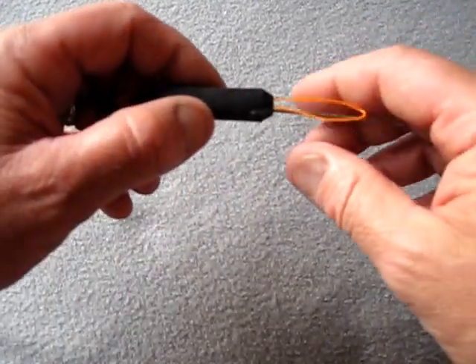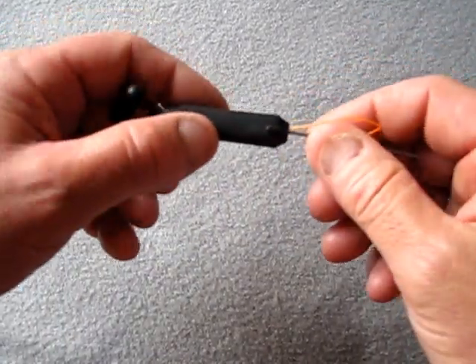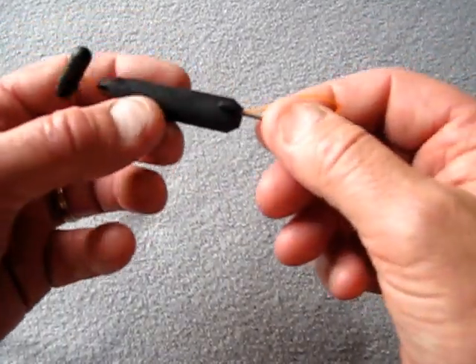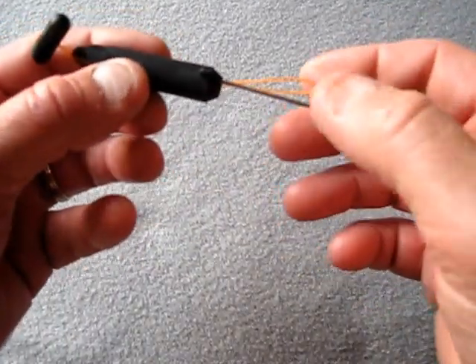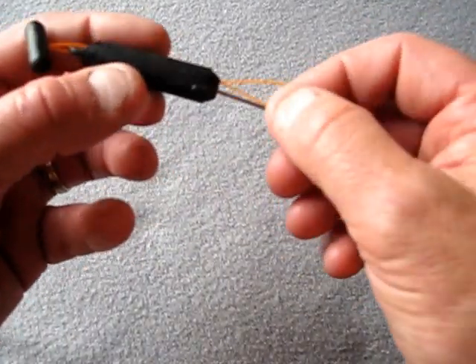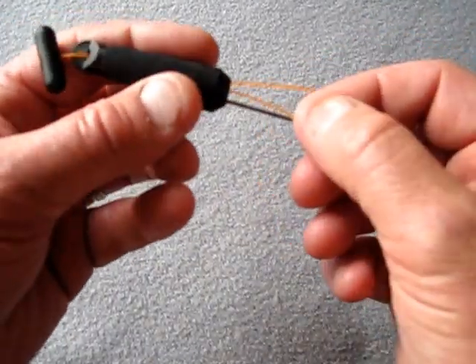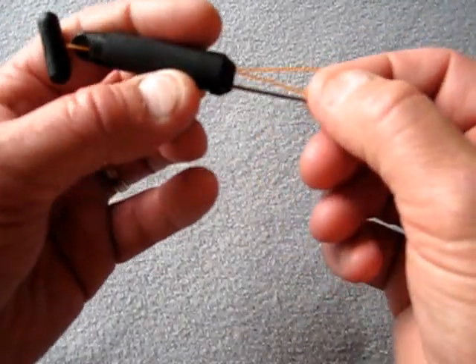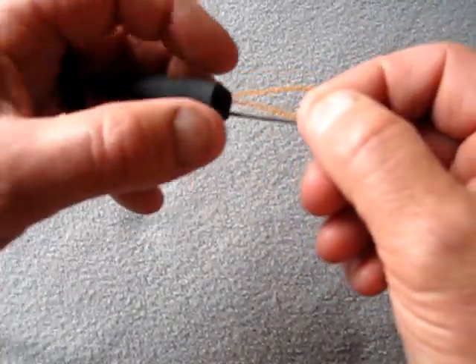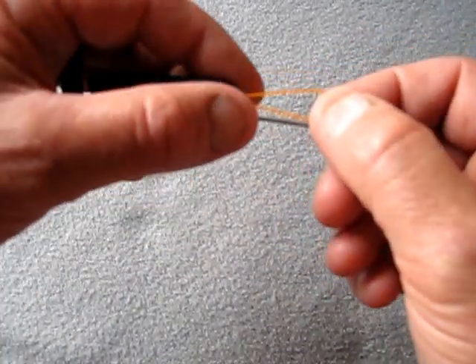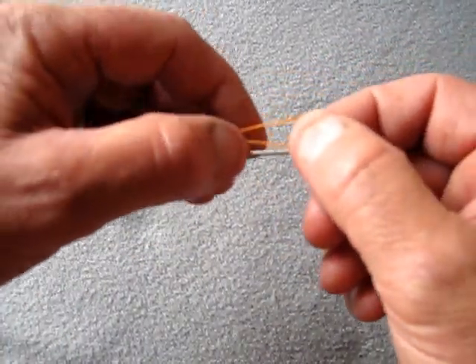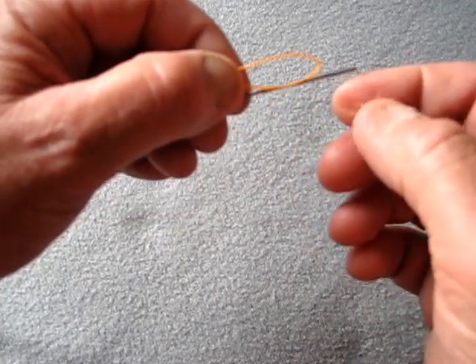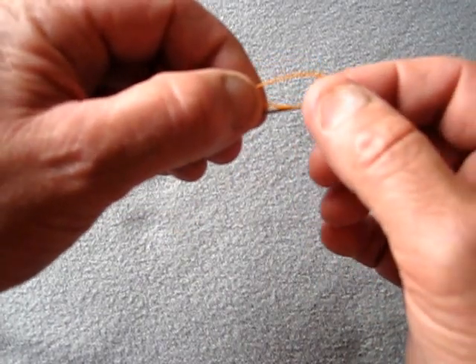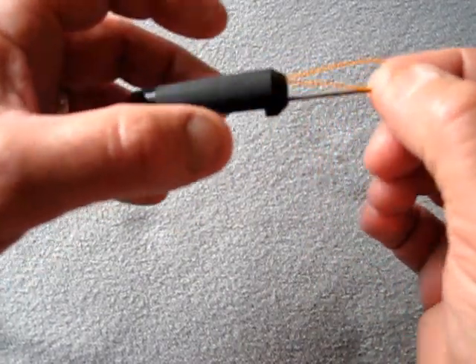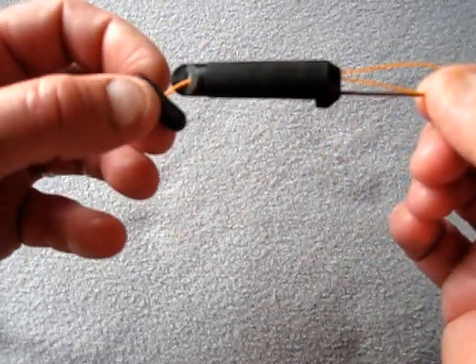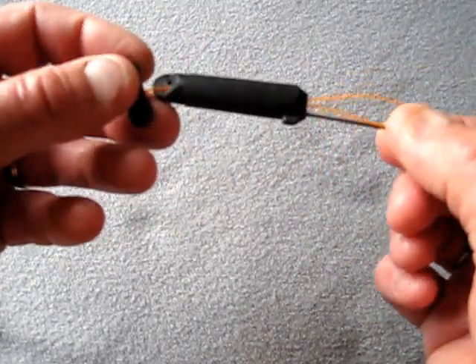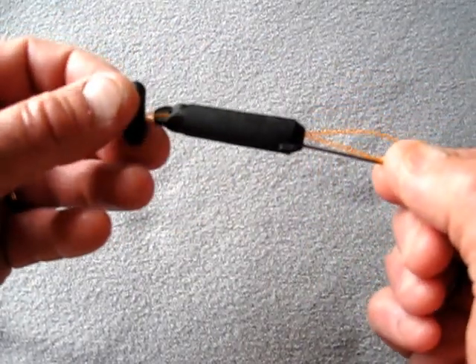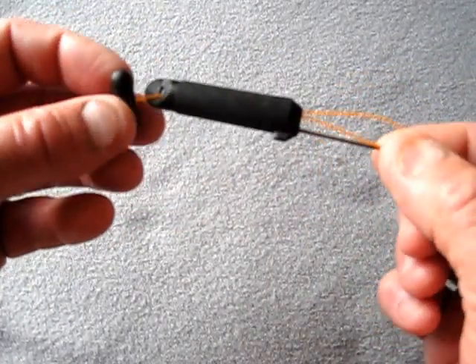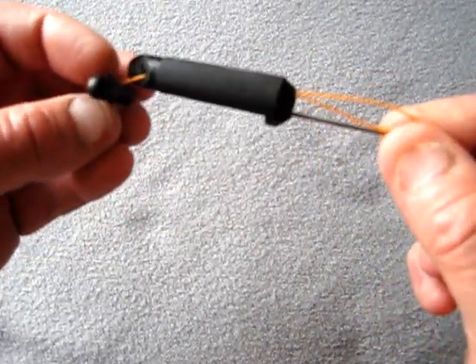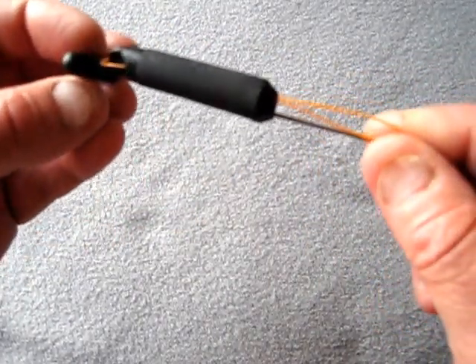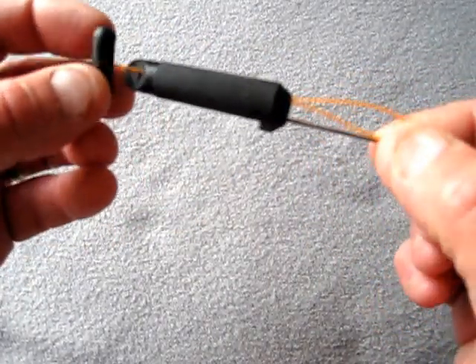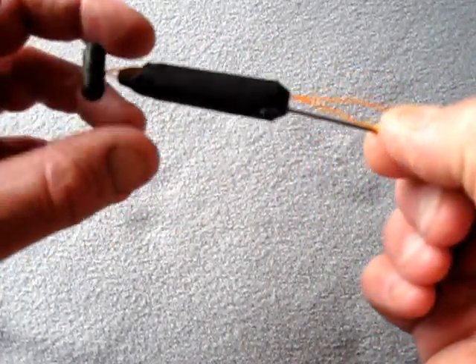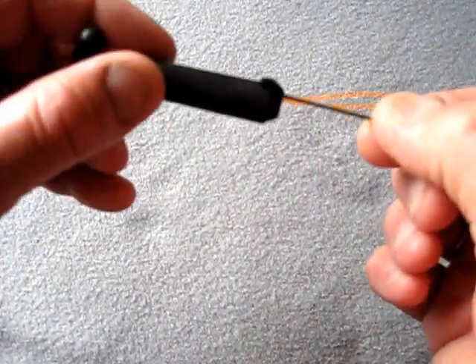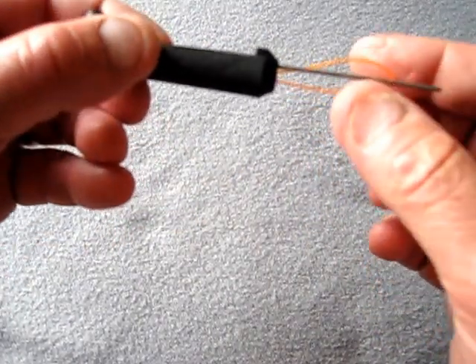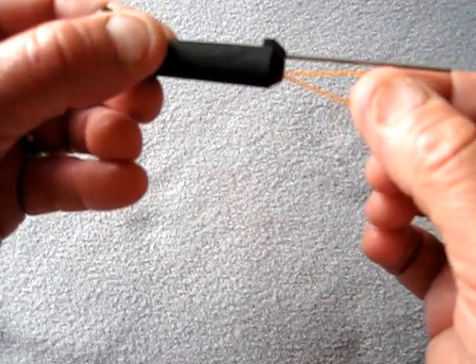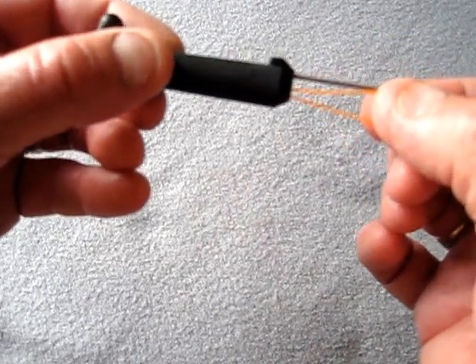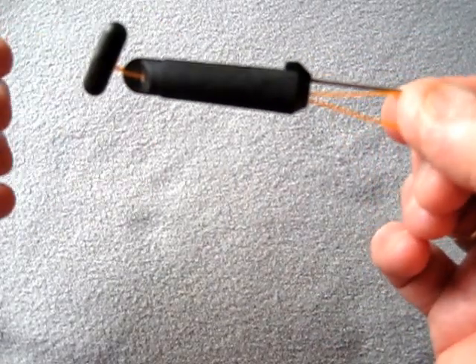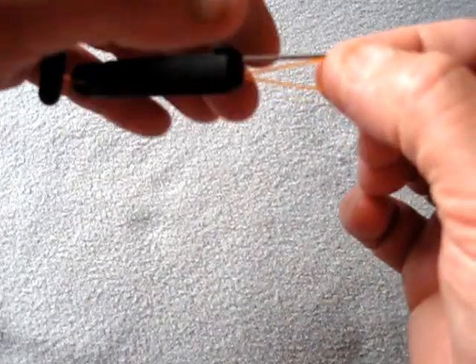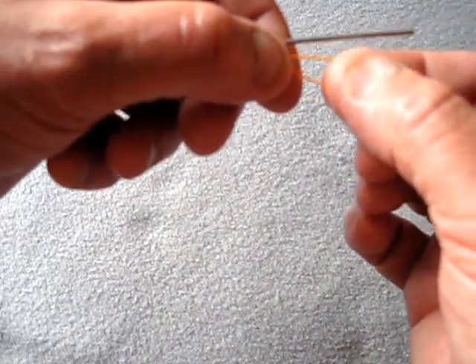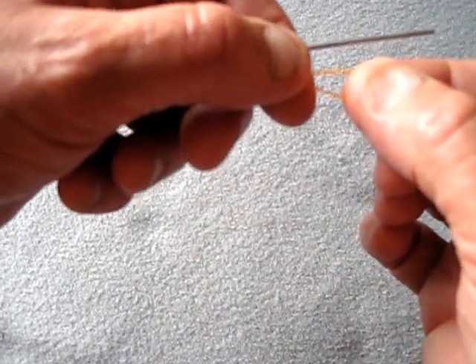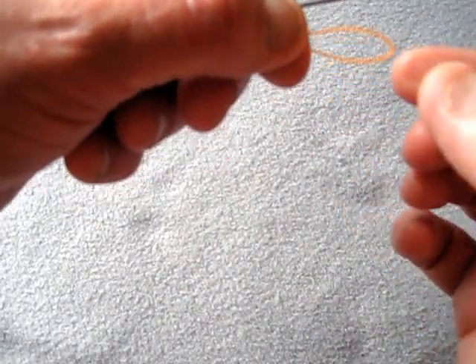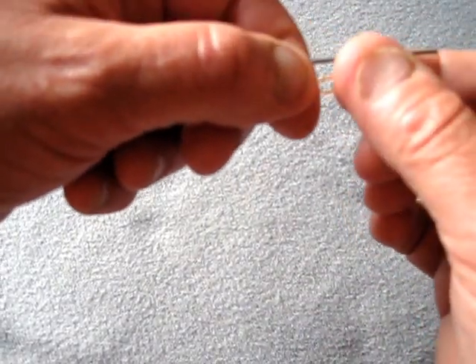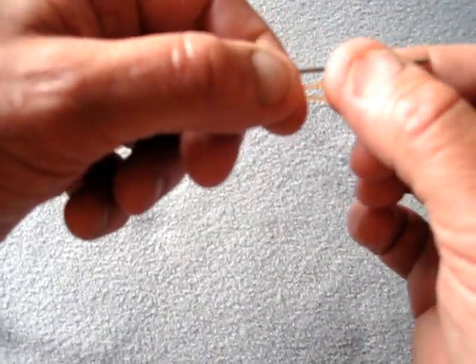Hiya, I'm Dave Brown. I often get asked how you tie stop knots. Now this little tool here is actually produced by Breakaway Tackle and it's called a stop knot tyre.